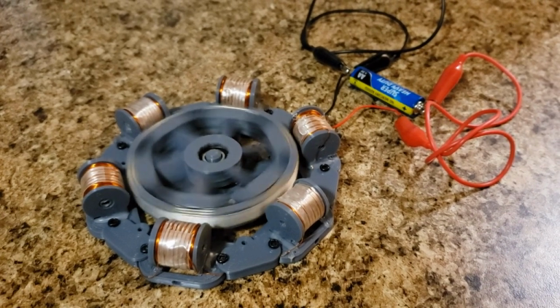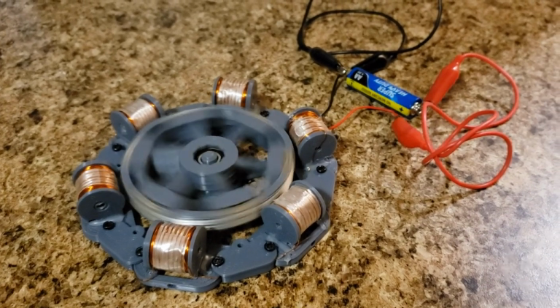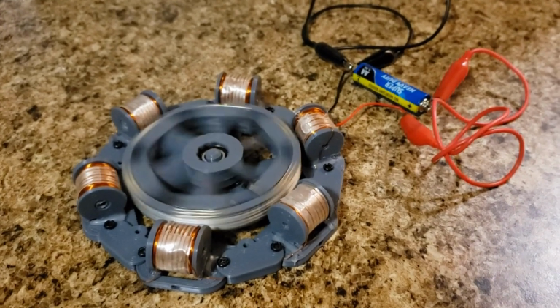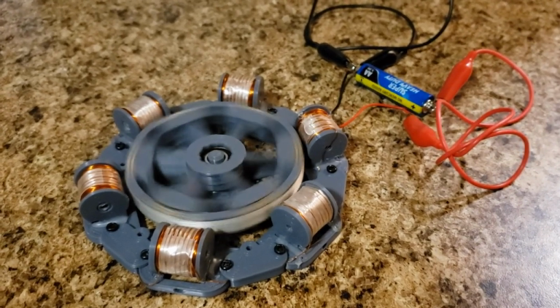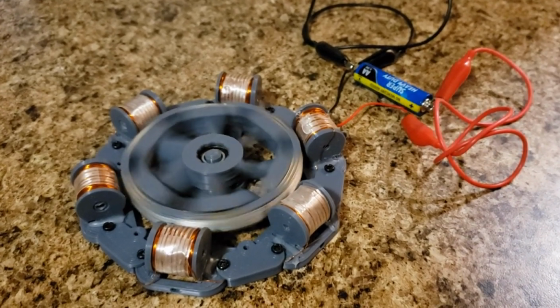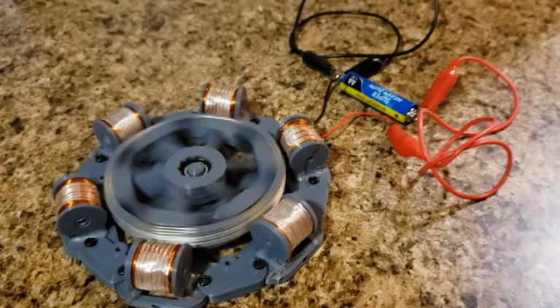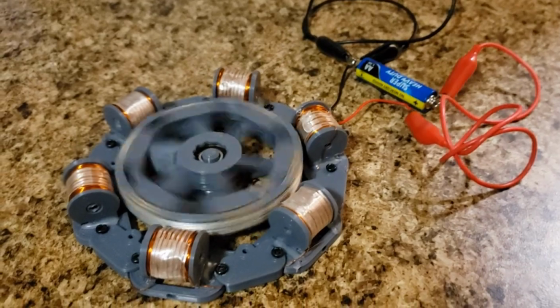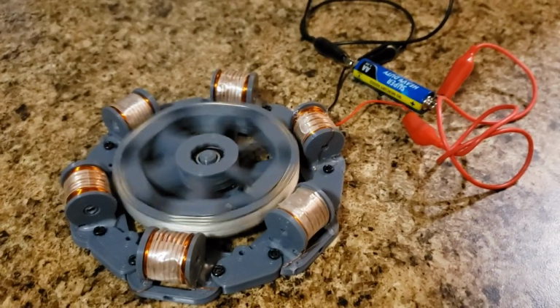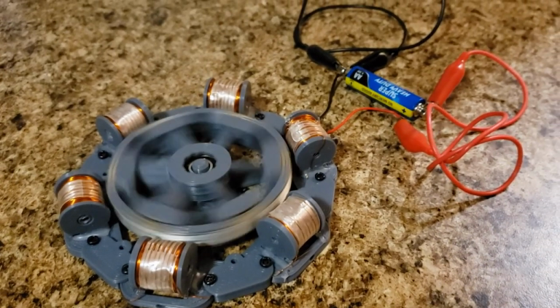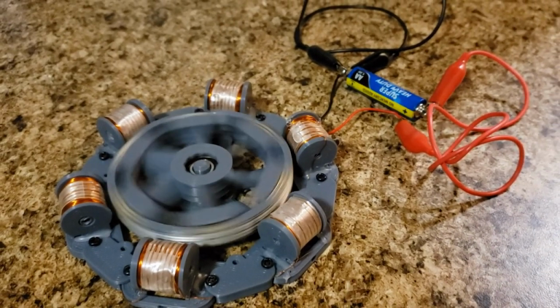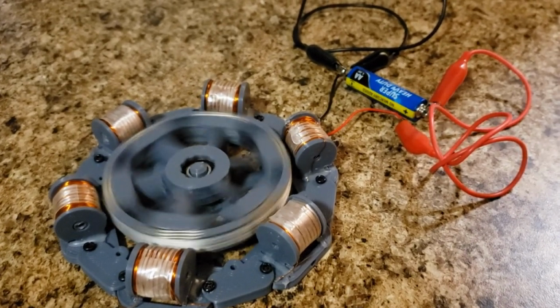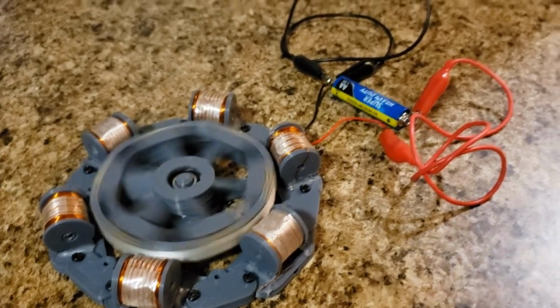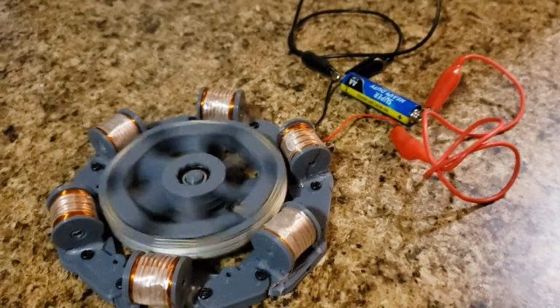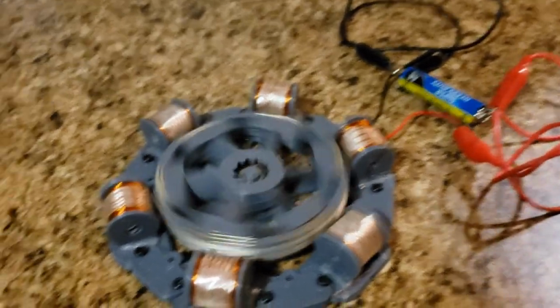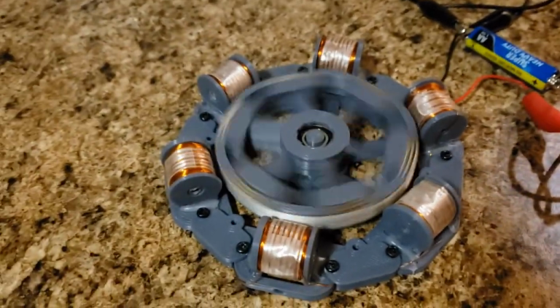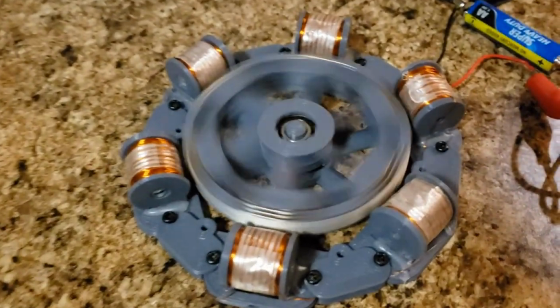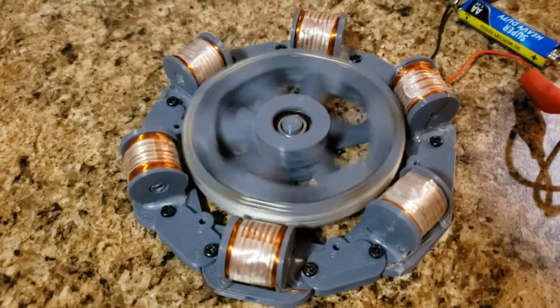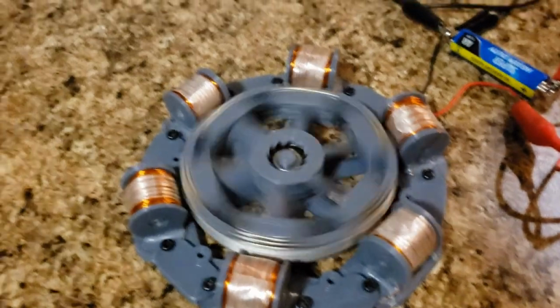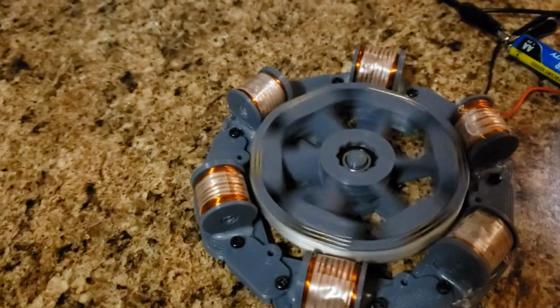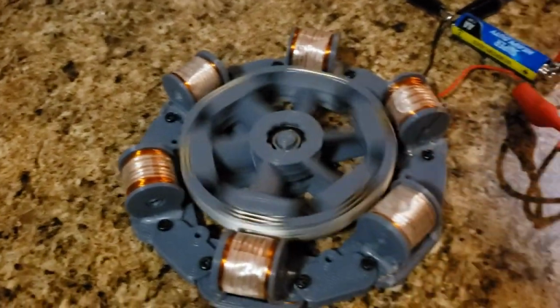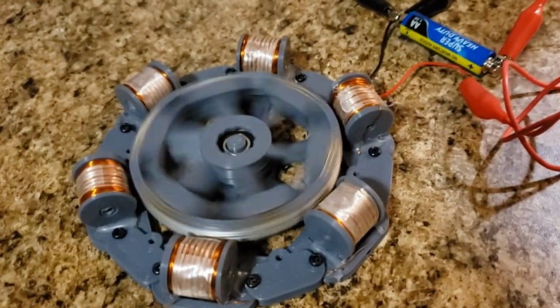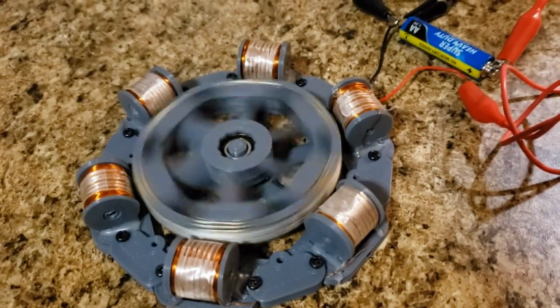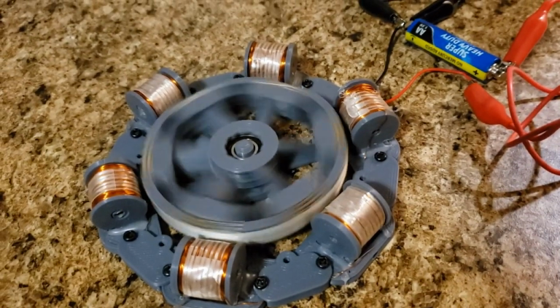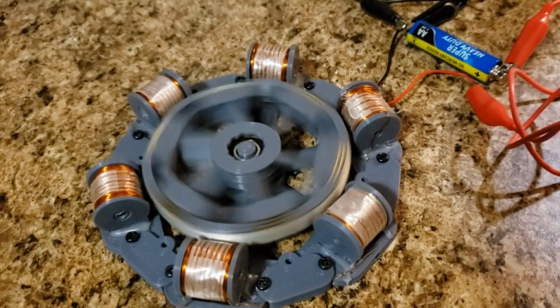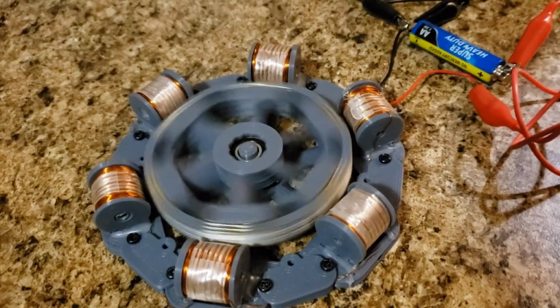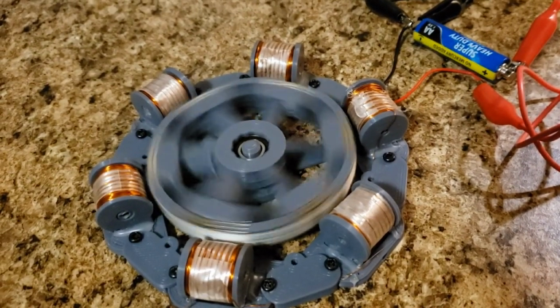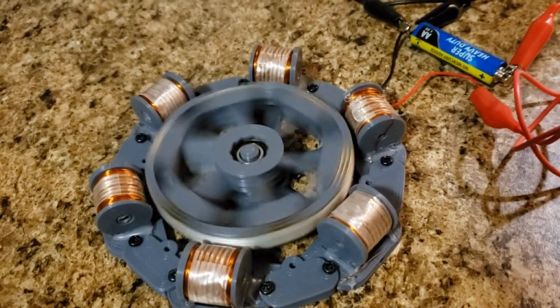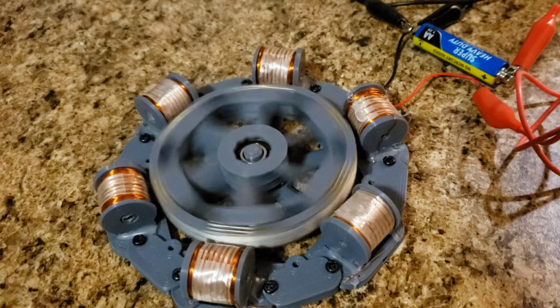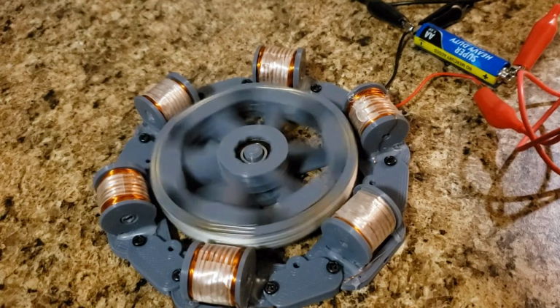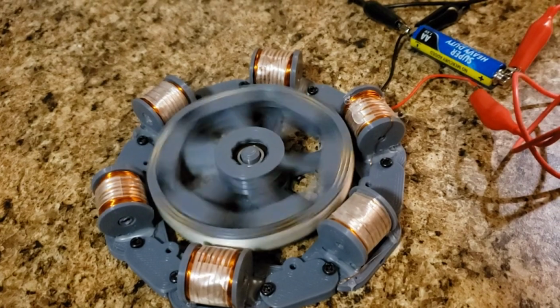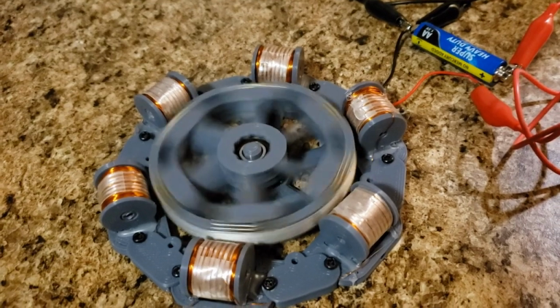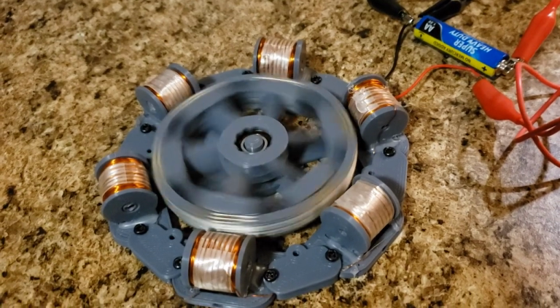I wanted to show you this new motor I made. It's essentially a fidget spinner inspired zero-force motor. Six coils in series, 33.8 ohms, 28 gauge wire.